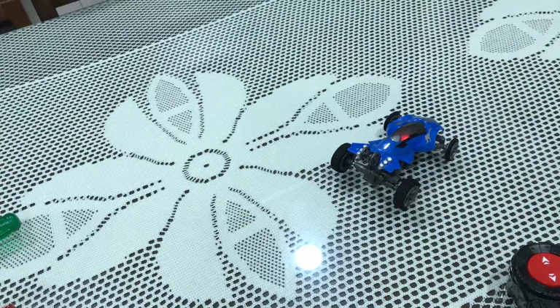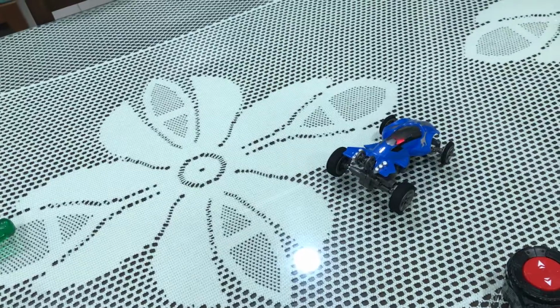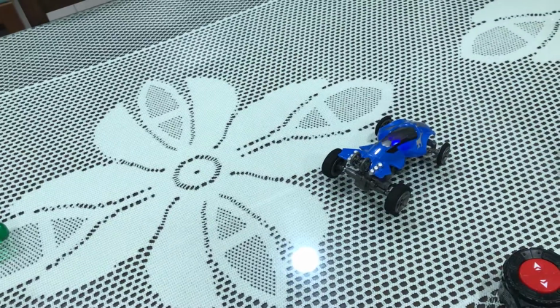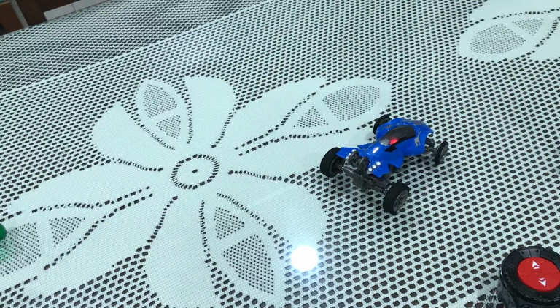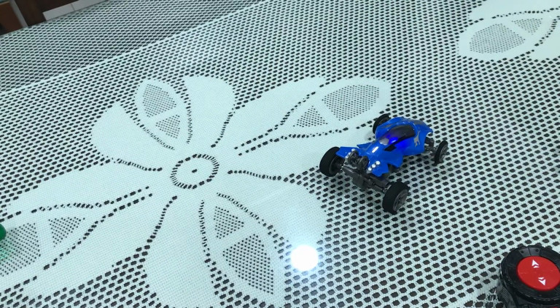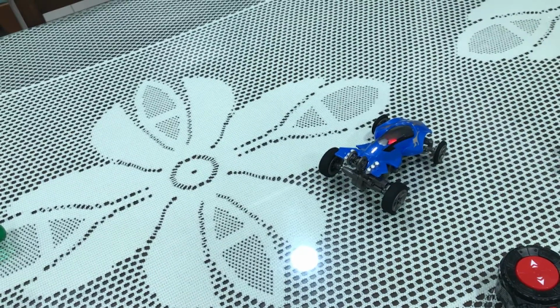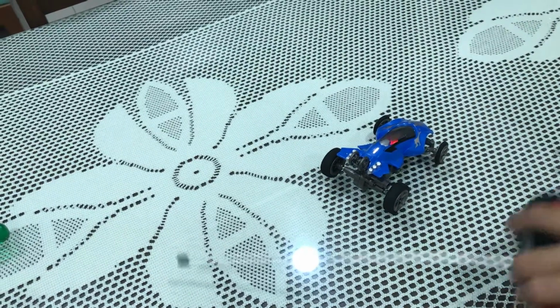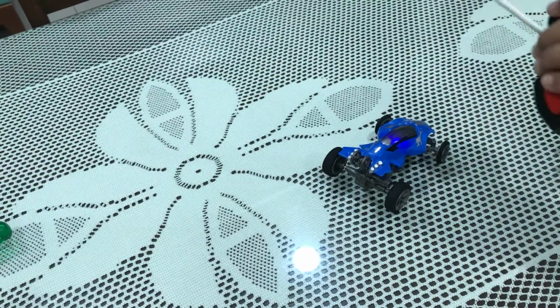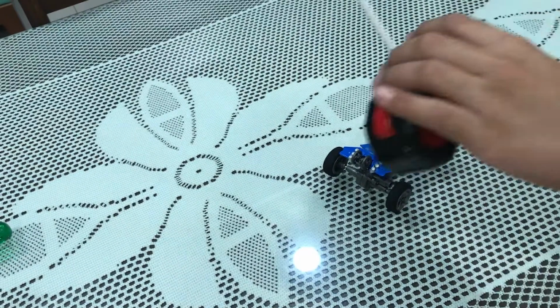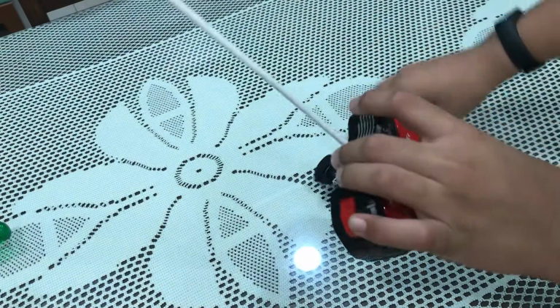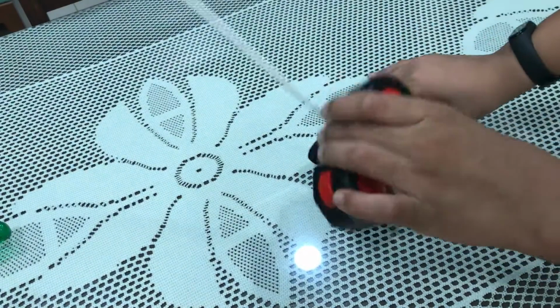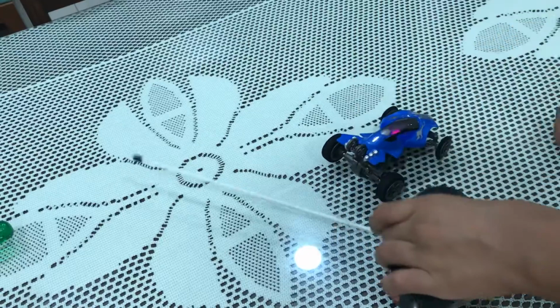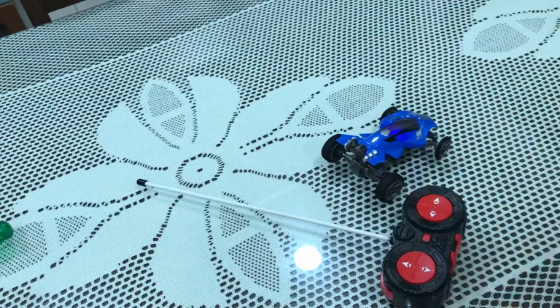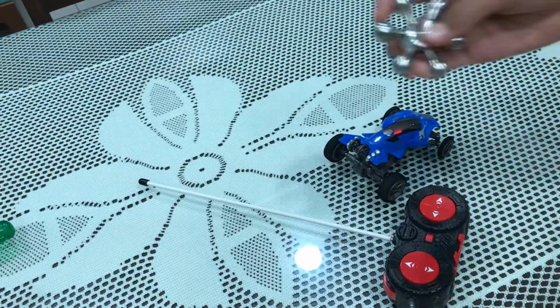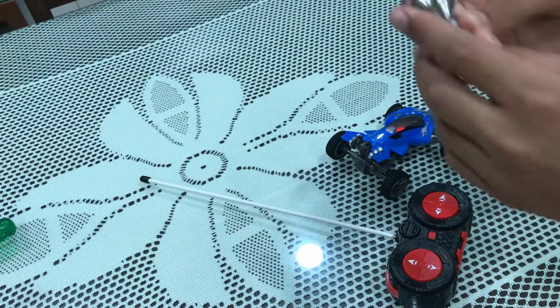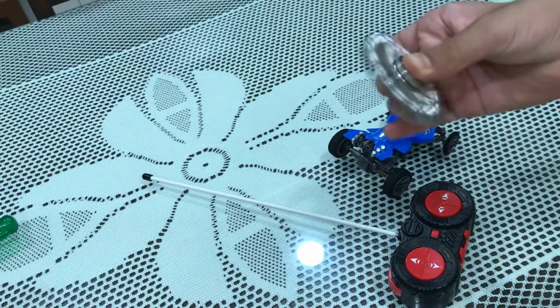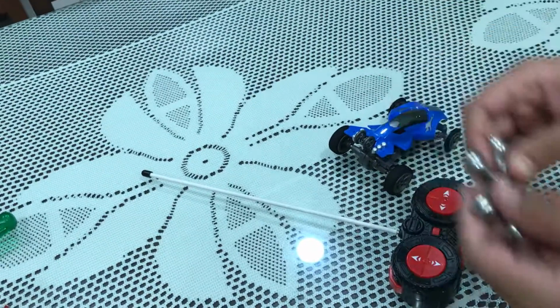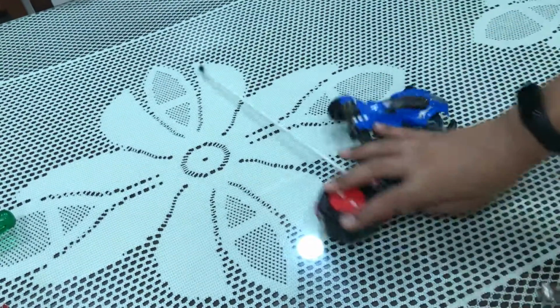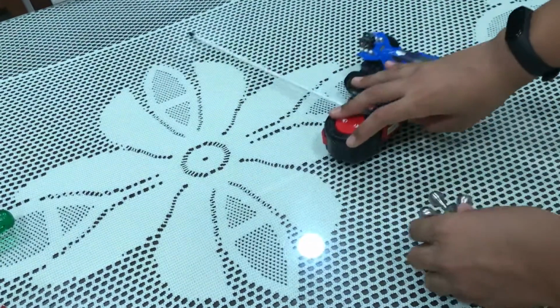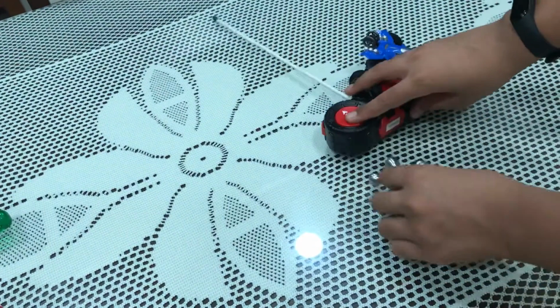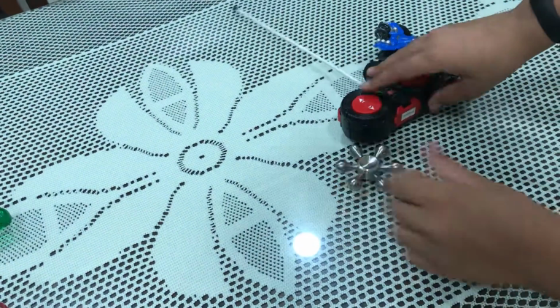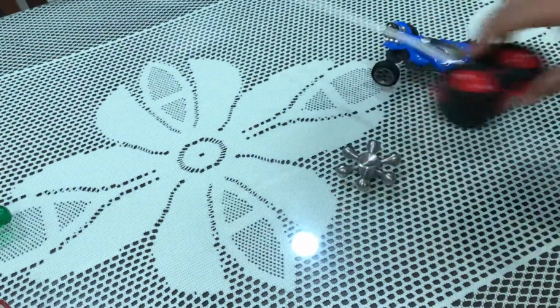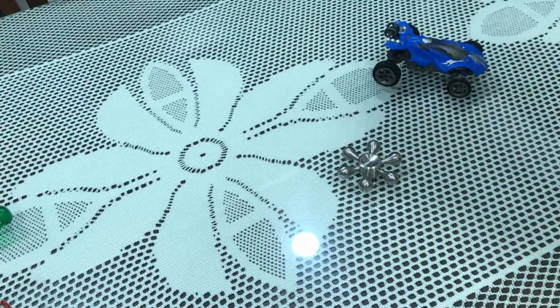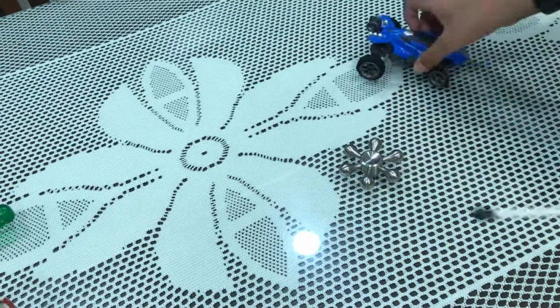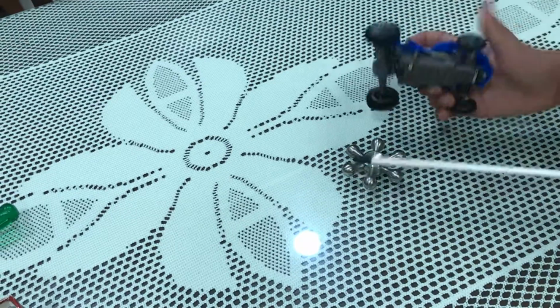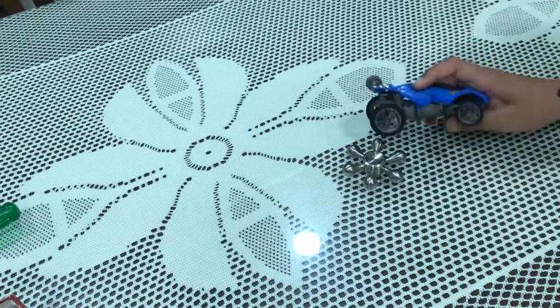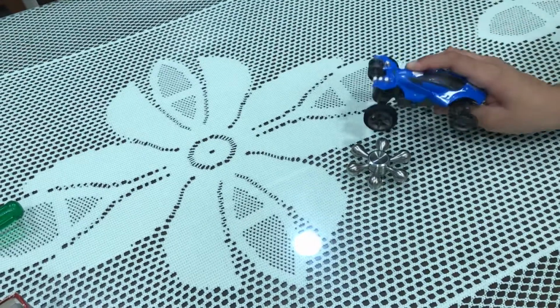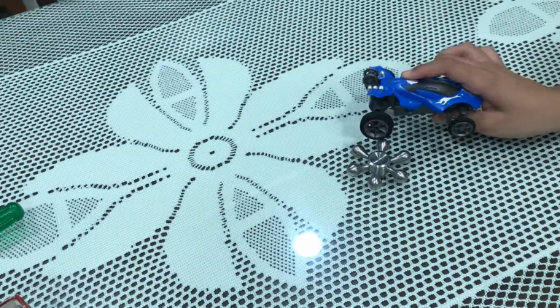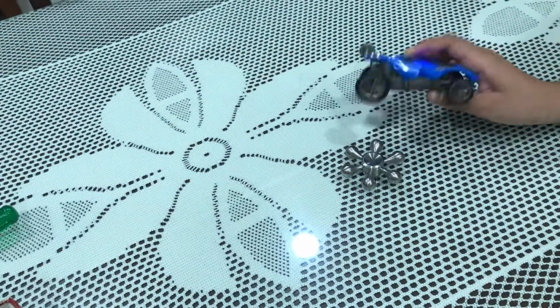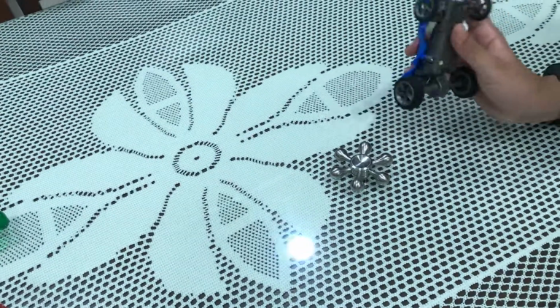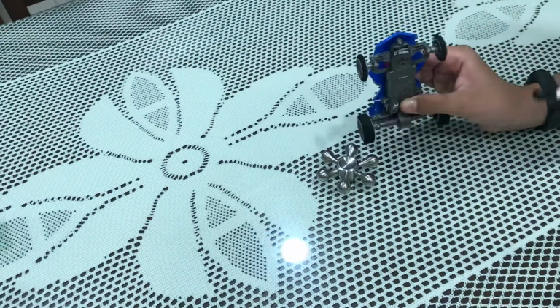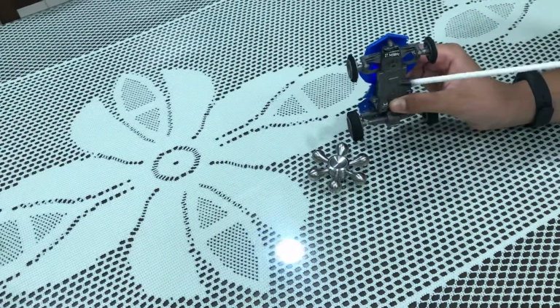For this trick you will just need a remote controlled car and a fidget spinner. Start by taking the fidget spinner, then hold it against the car steering wheel like this.